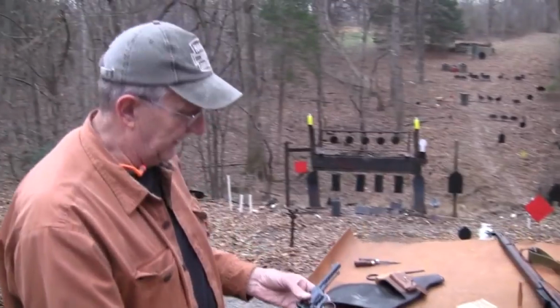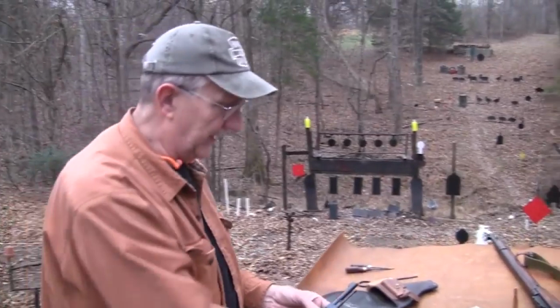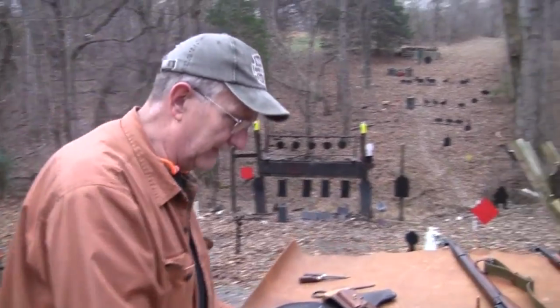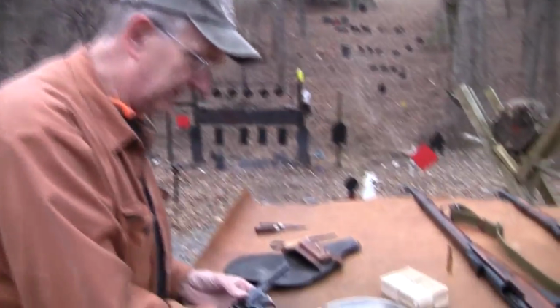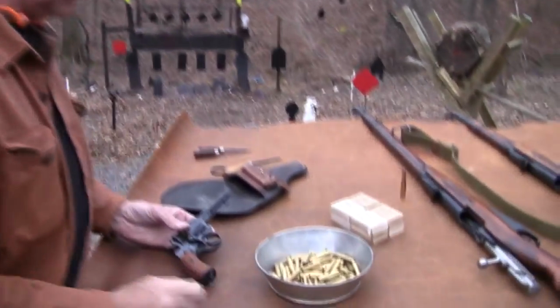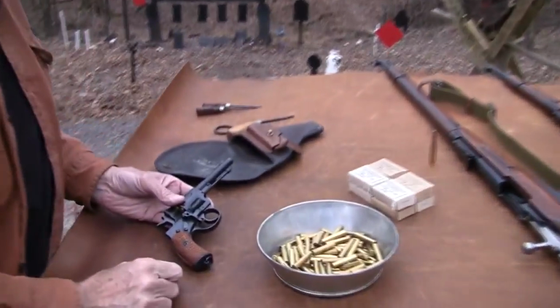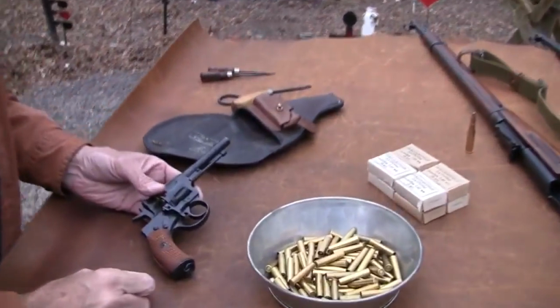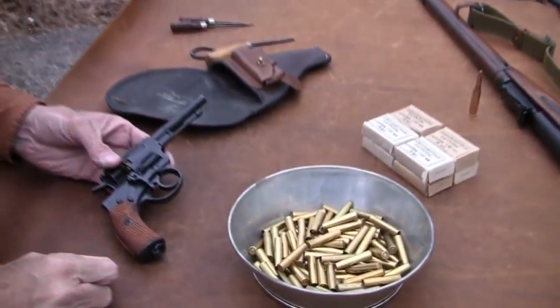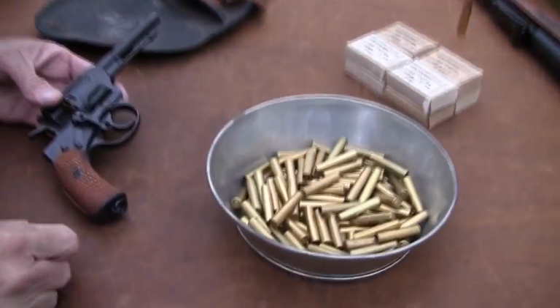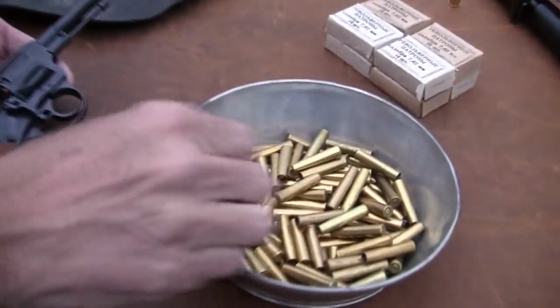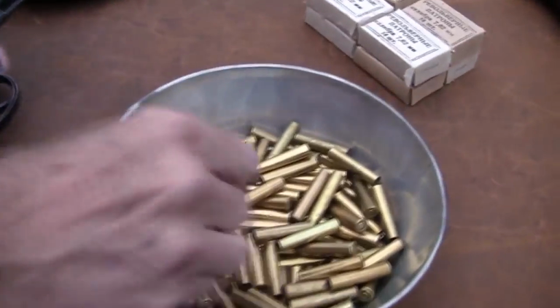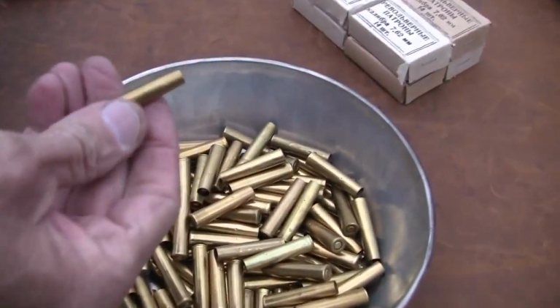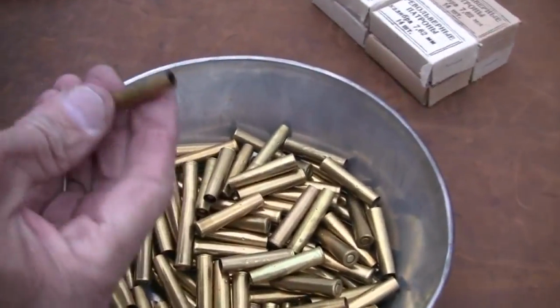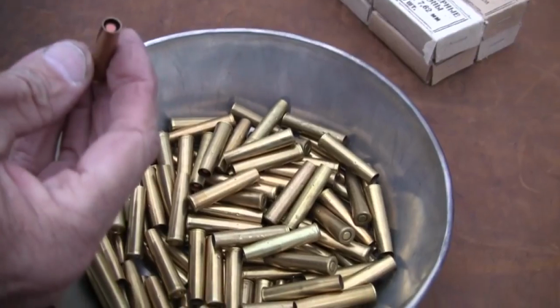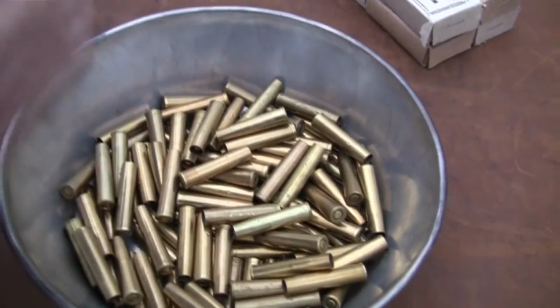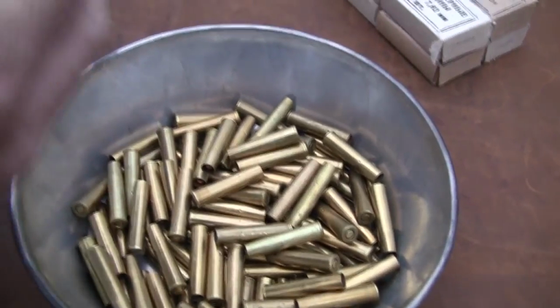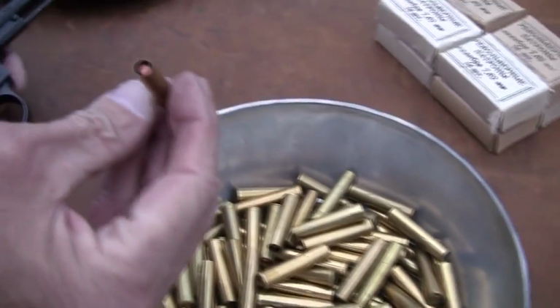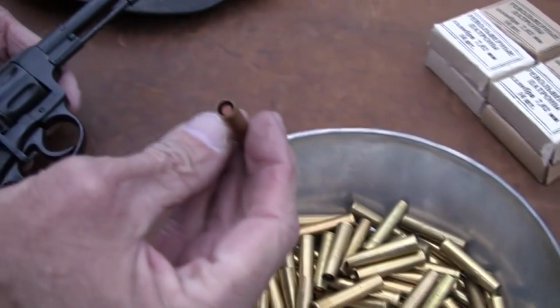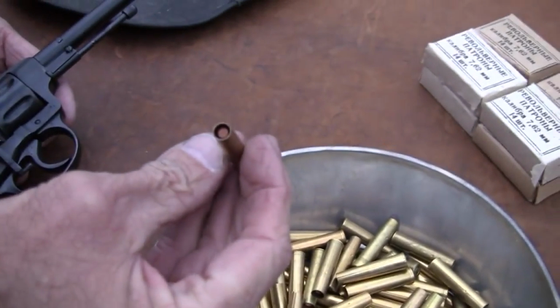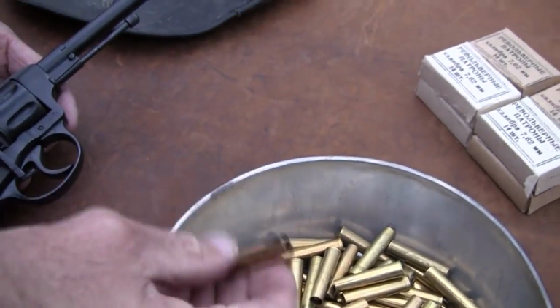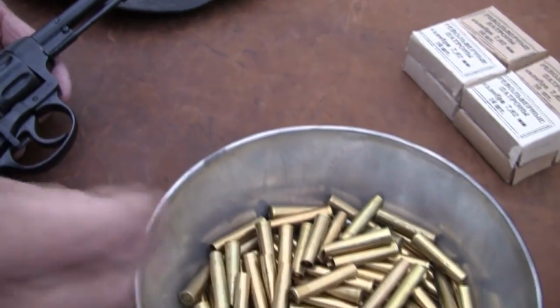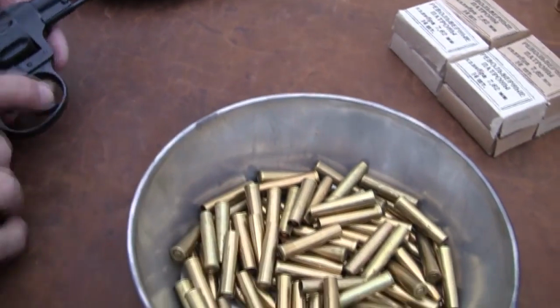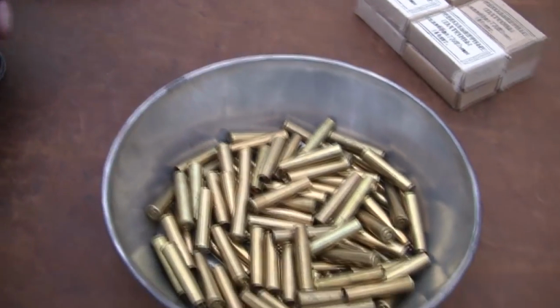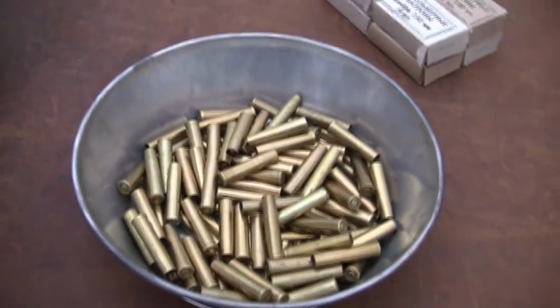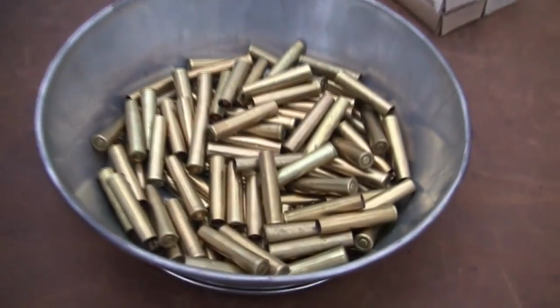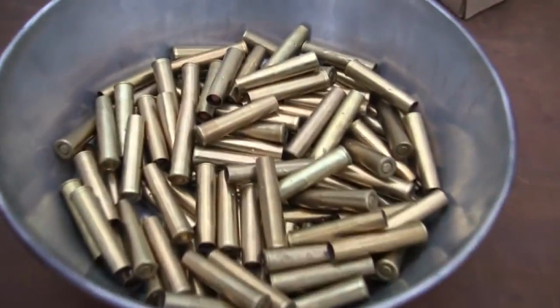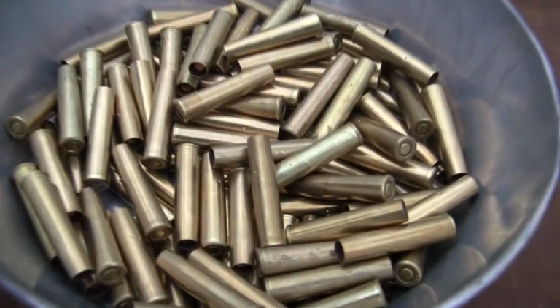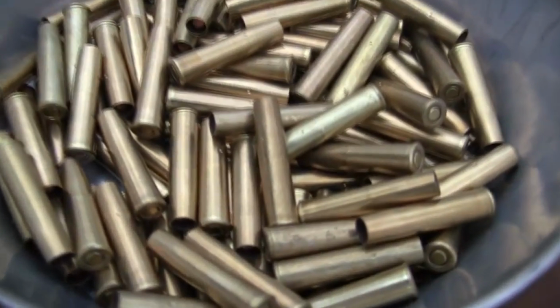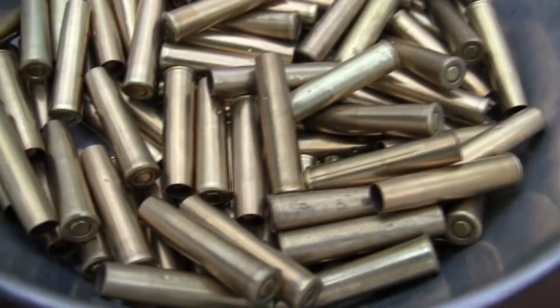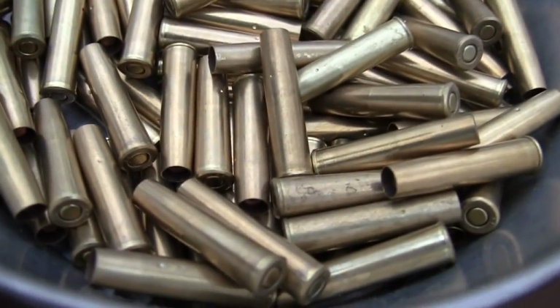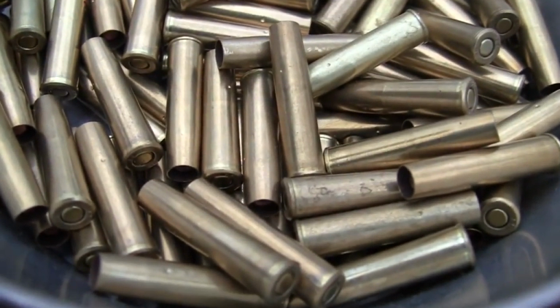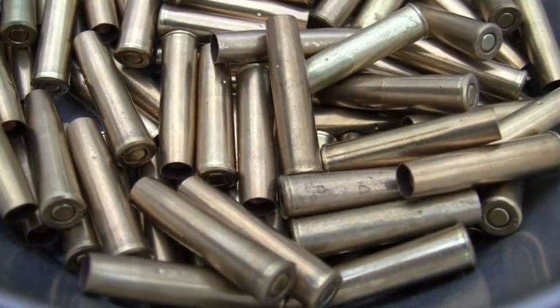So we have a lot of ammo, actually, except those are all empty brass, aren't they? Wait a minute — there's bullets down in there. I'll be darned. We'll talk about that probably.